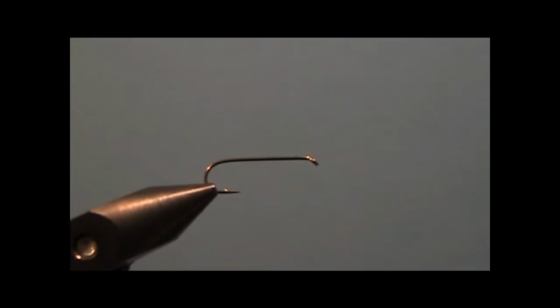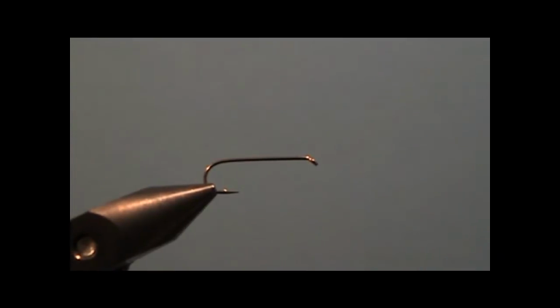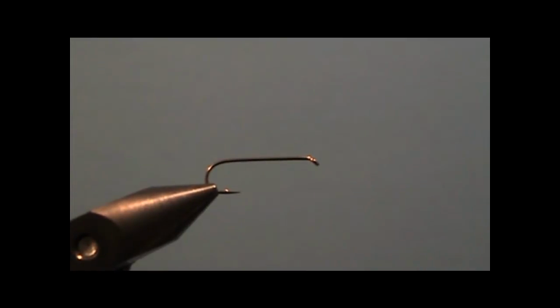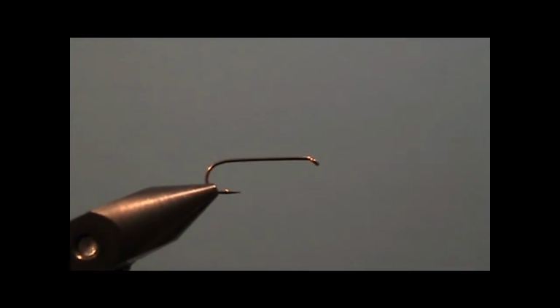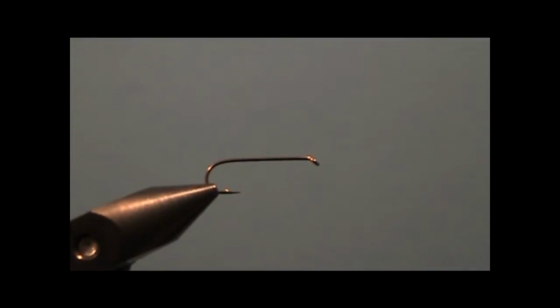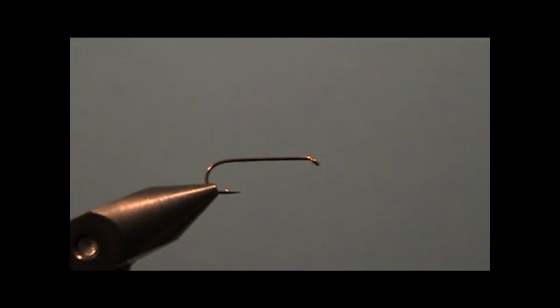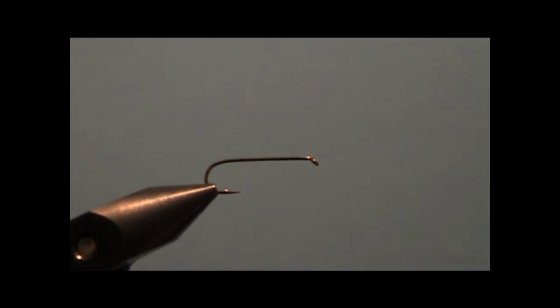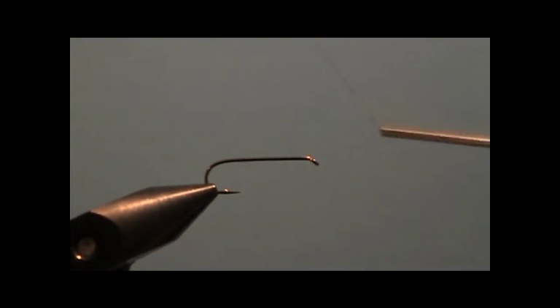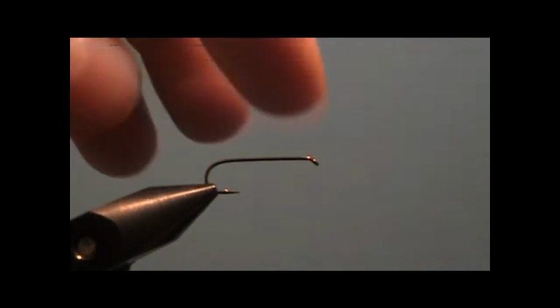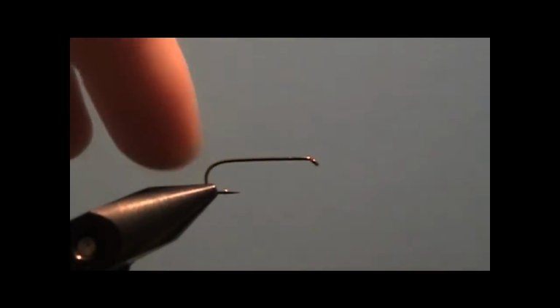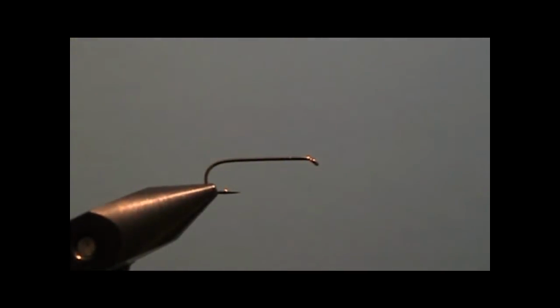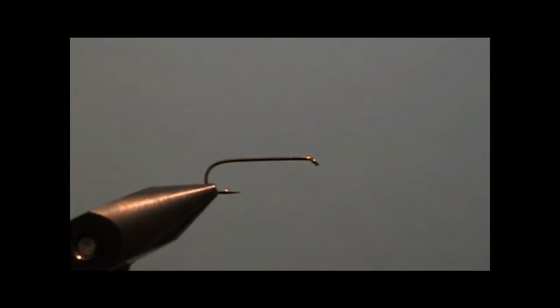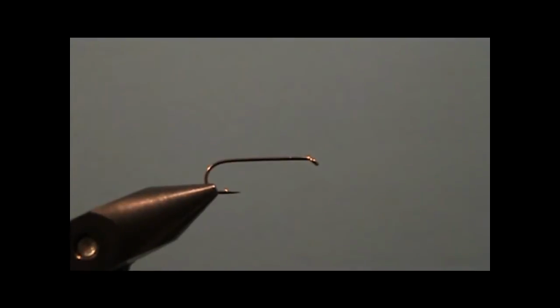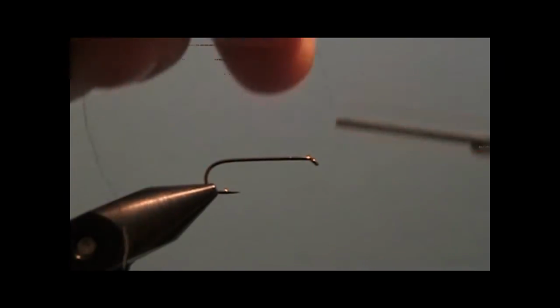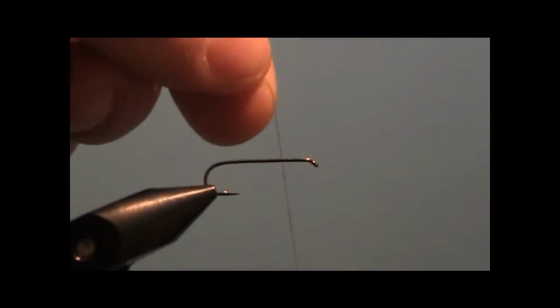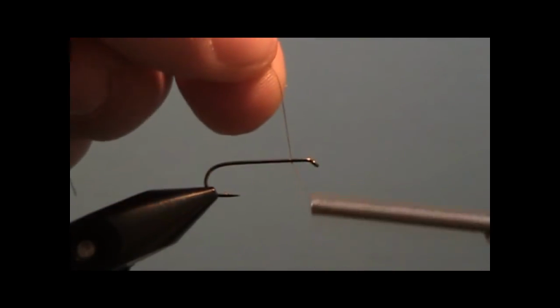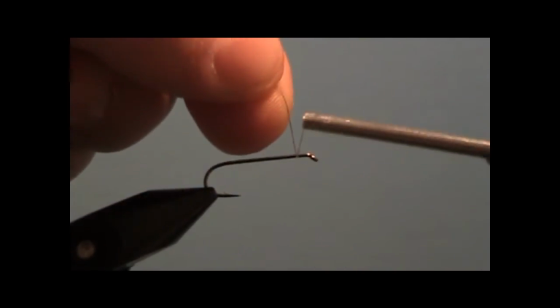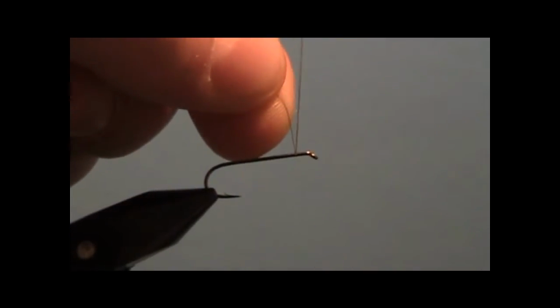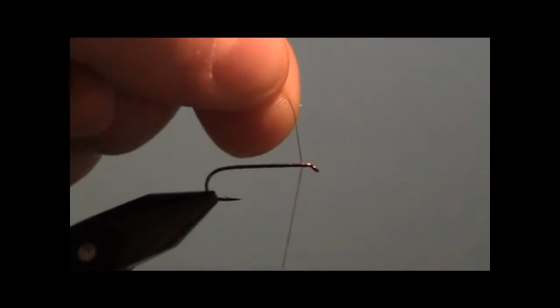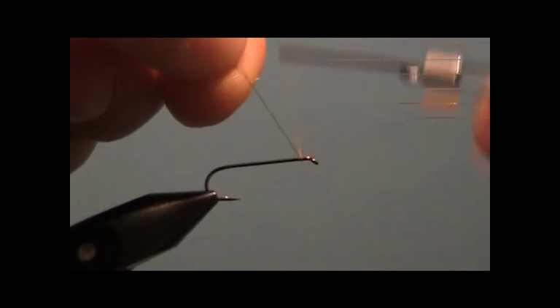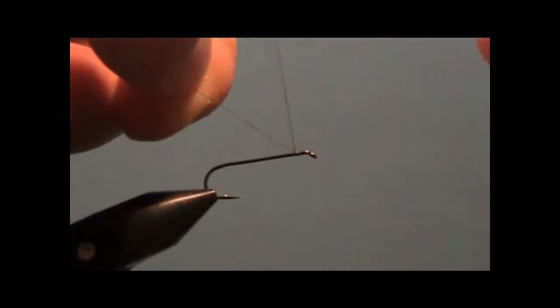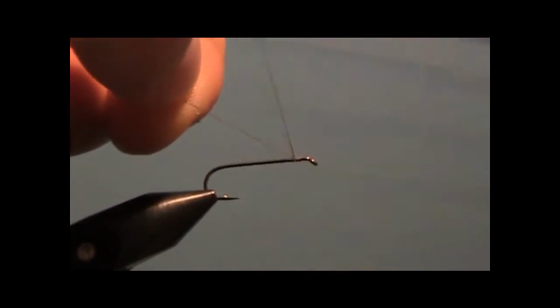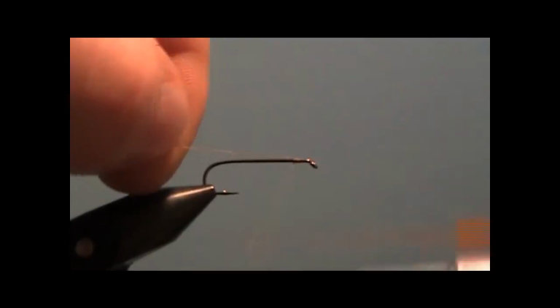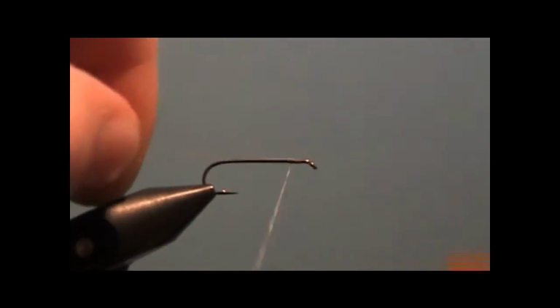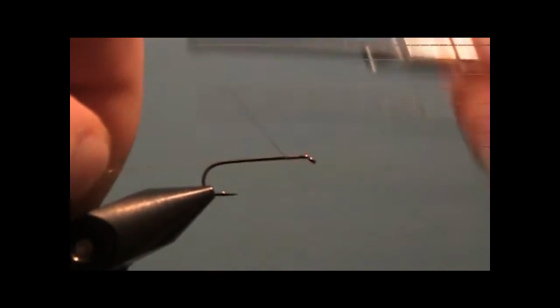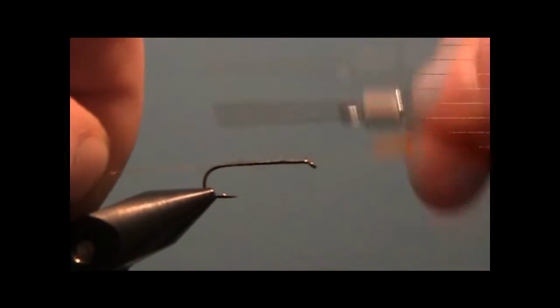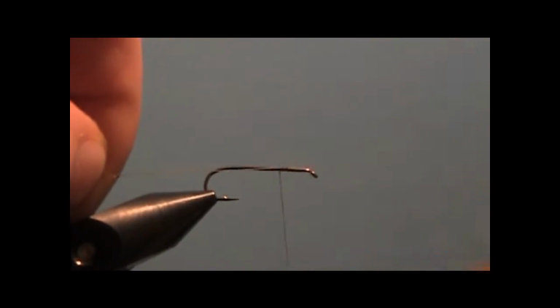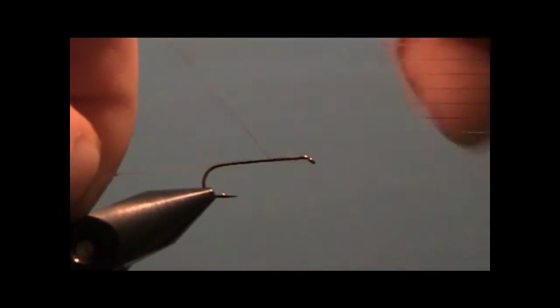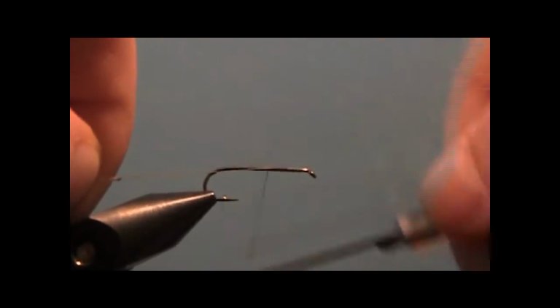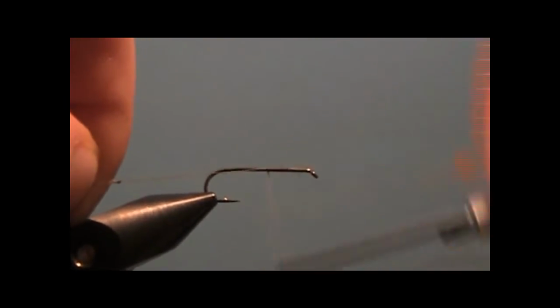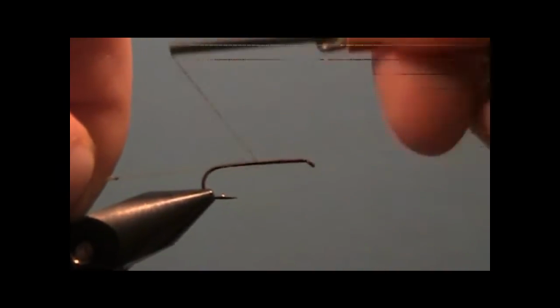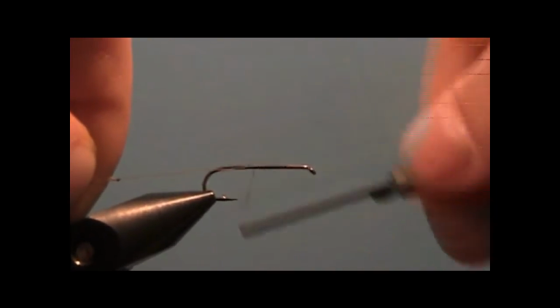Today we're going to tie a really simple damselfly nymph pattern. Take a 2x long hook — dry fly or wet fly will work. Start your thread about one eye length behind the eye and work your thread back to a point just above the barb.